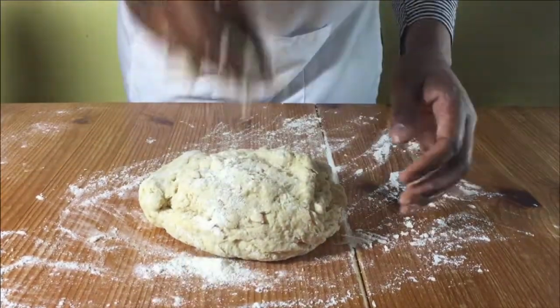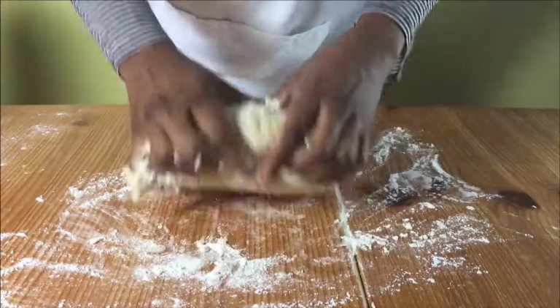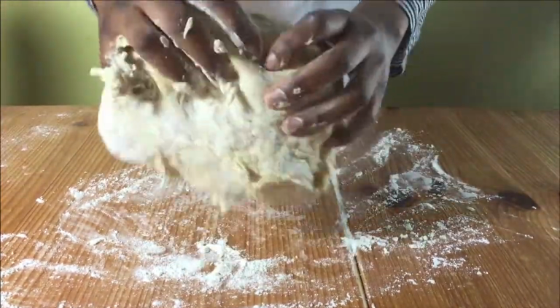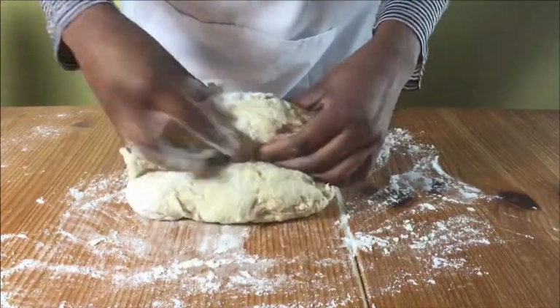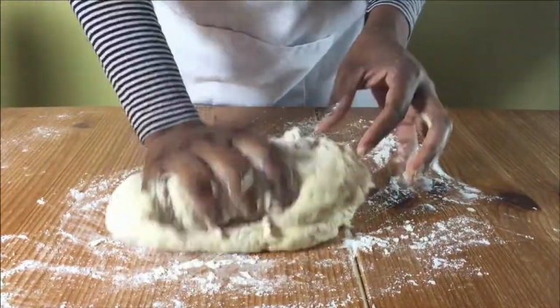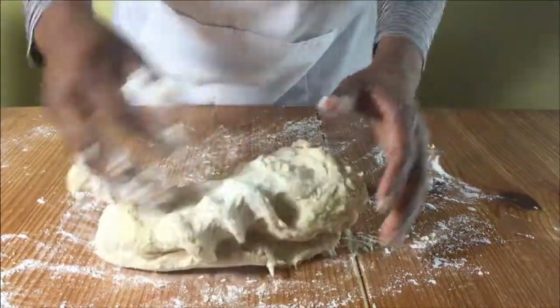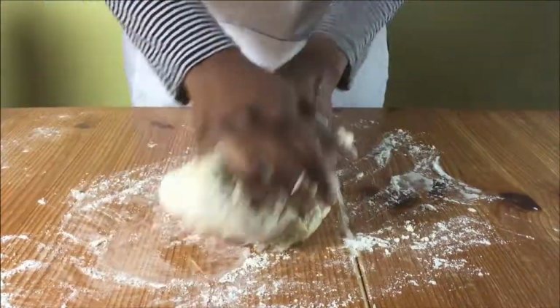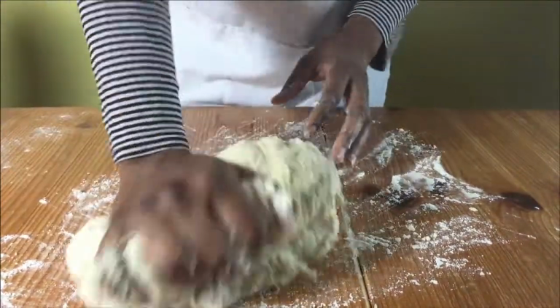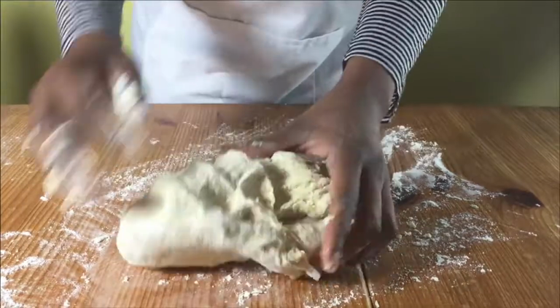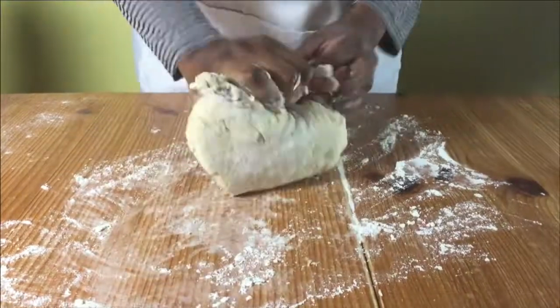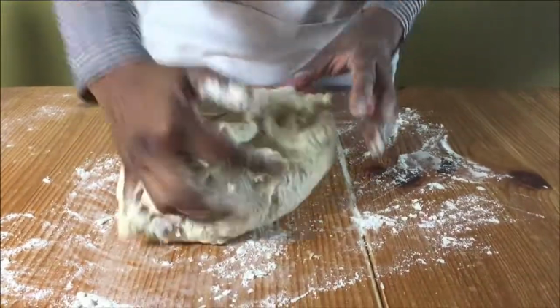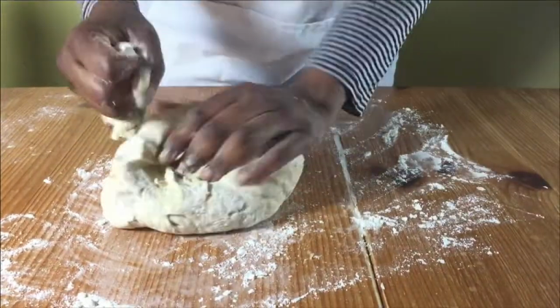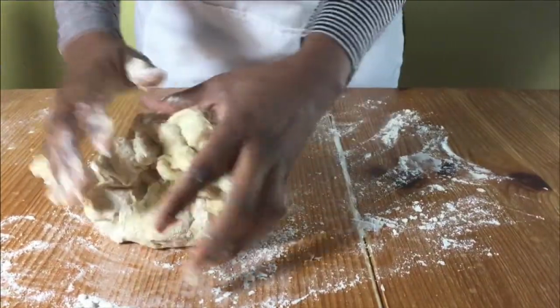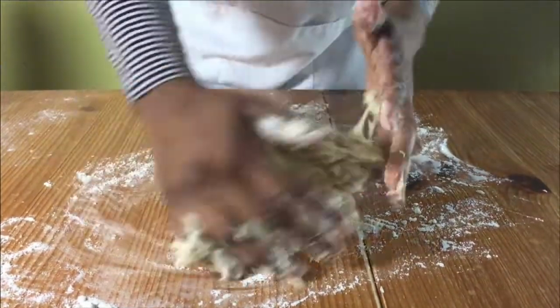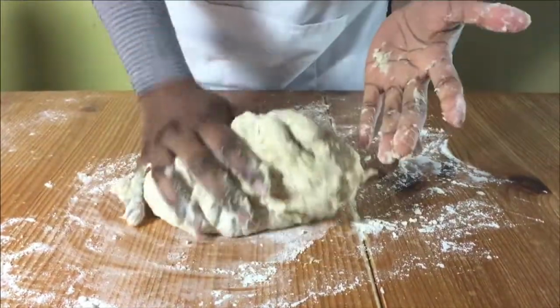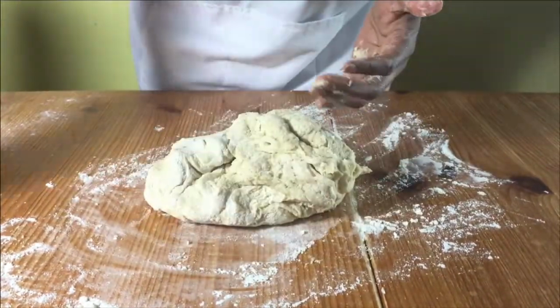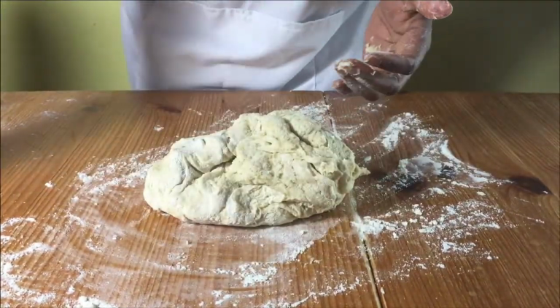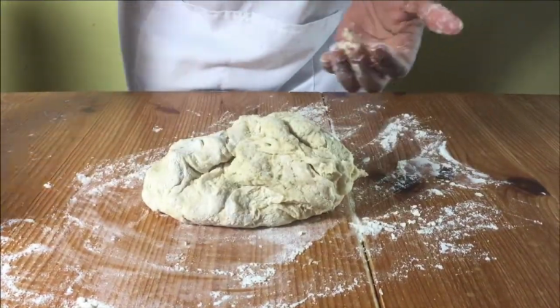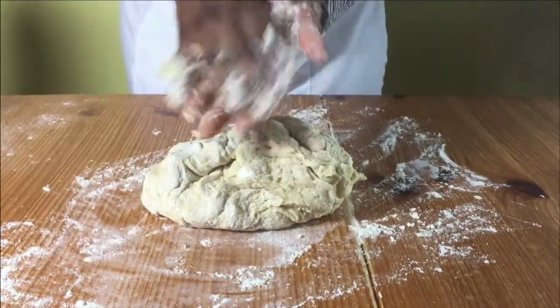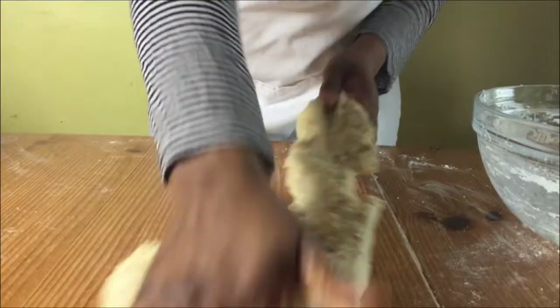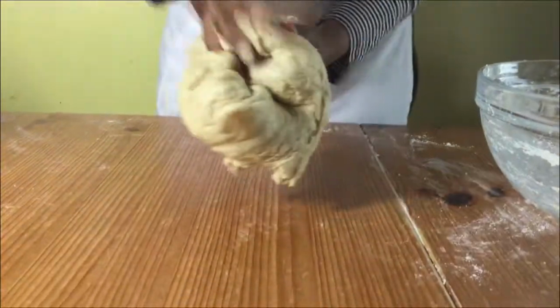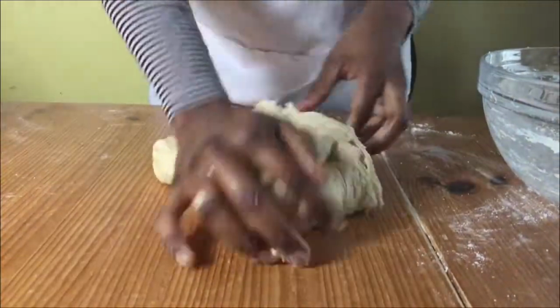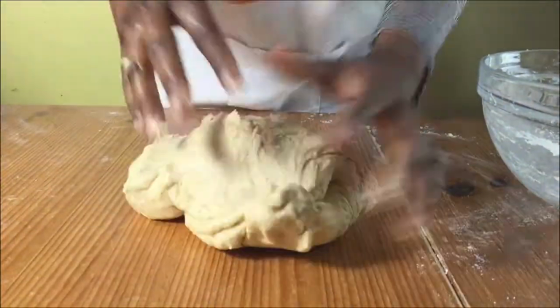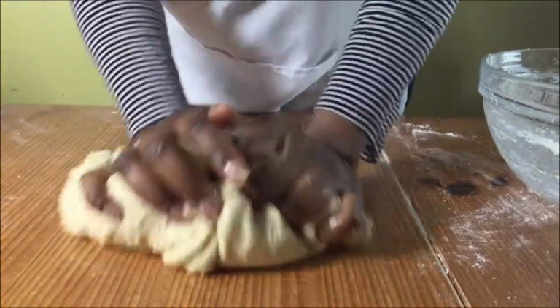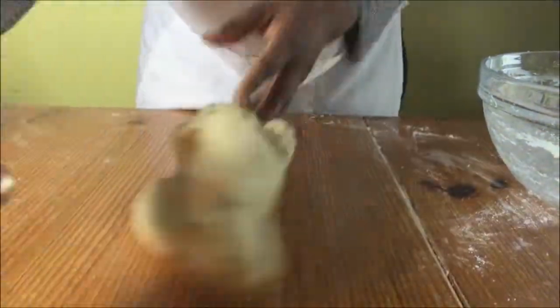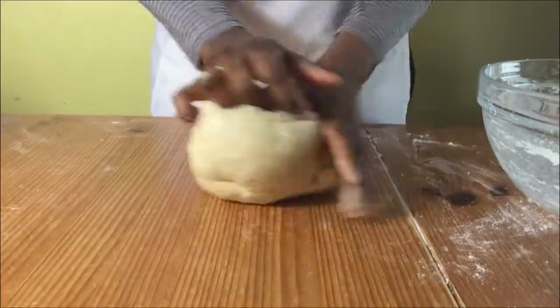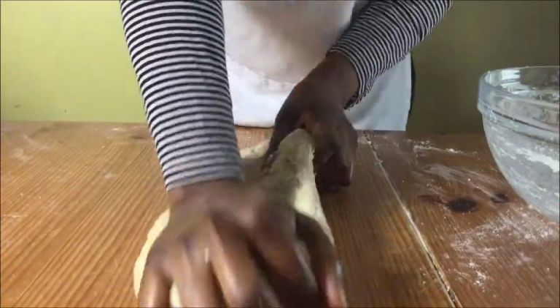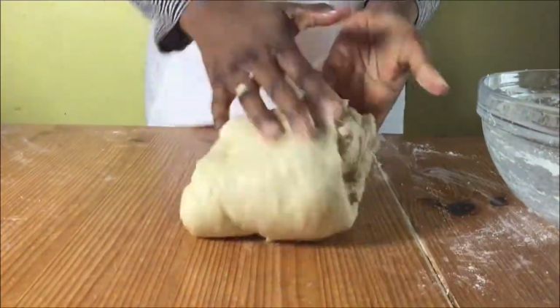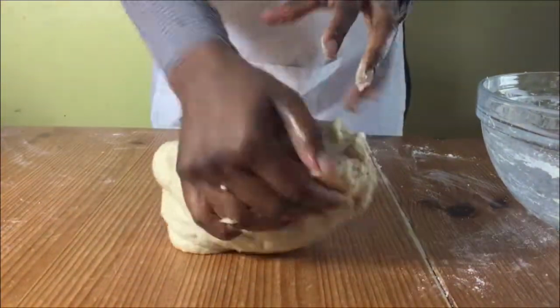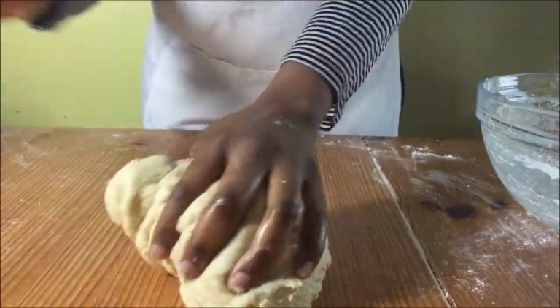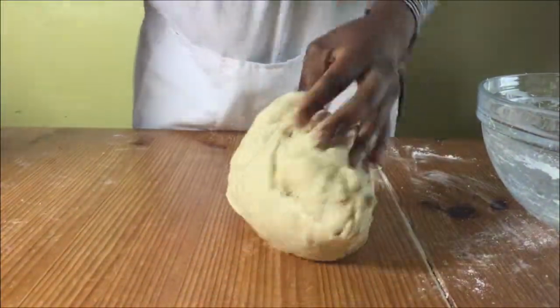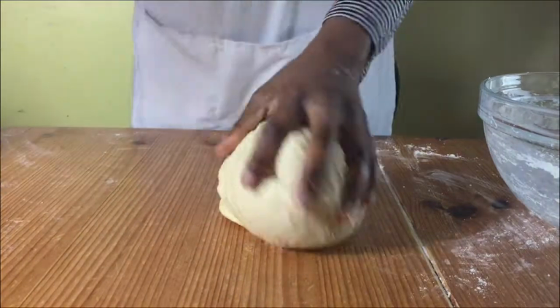Sprinkle some flour onto your work surface and then put your dough onto it and carry on kneading. When it starts to get sticky, add some vegetable oil onto your work surface and keep kneading until it is nice and smooth.